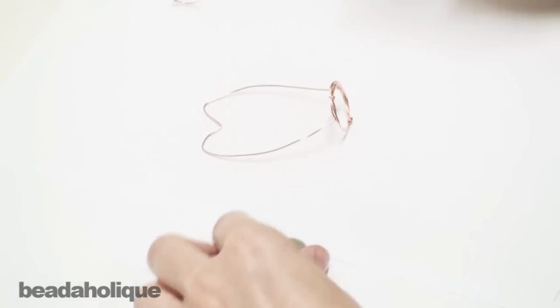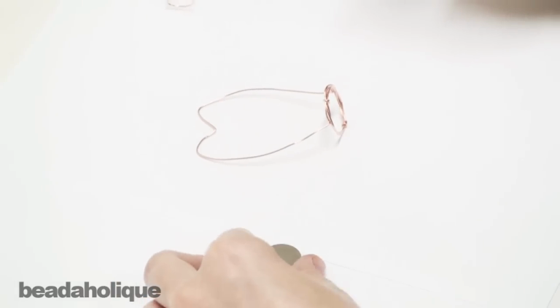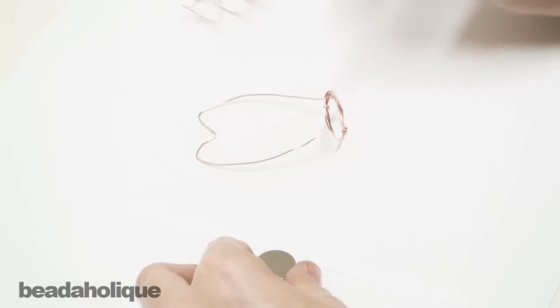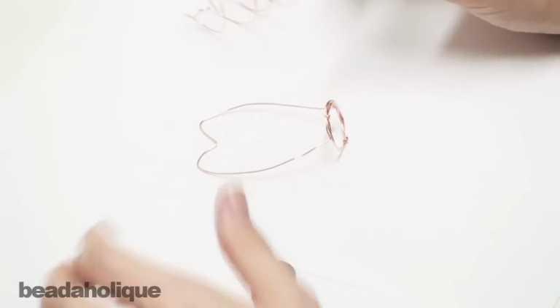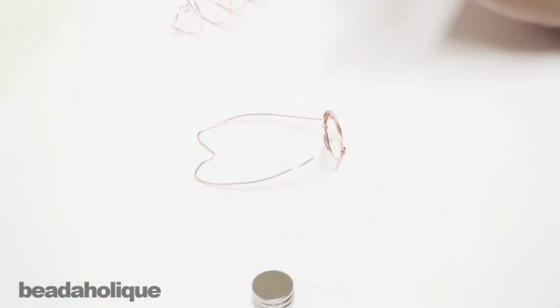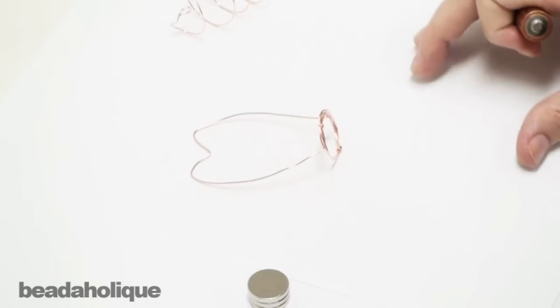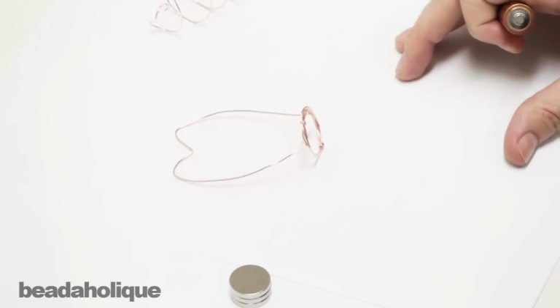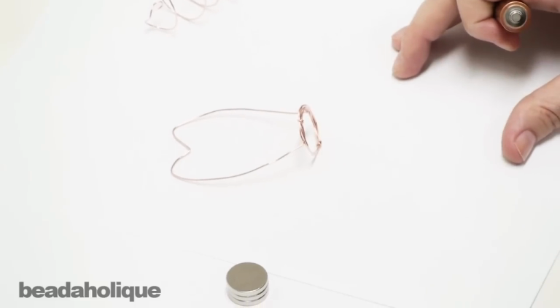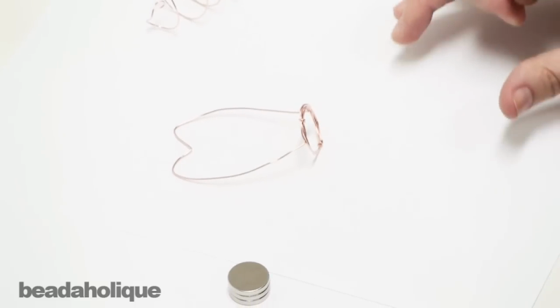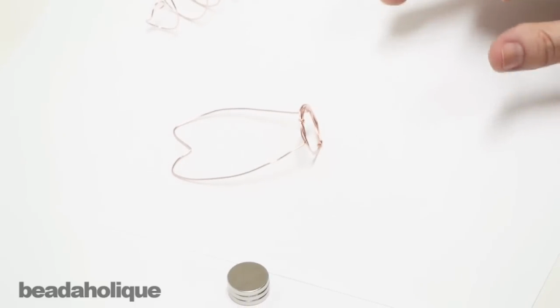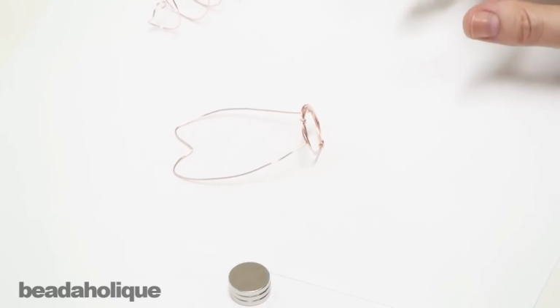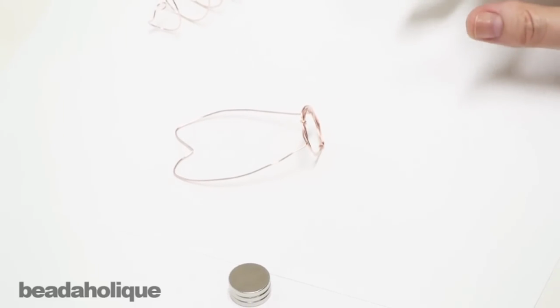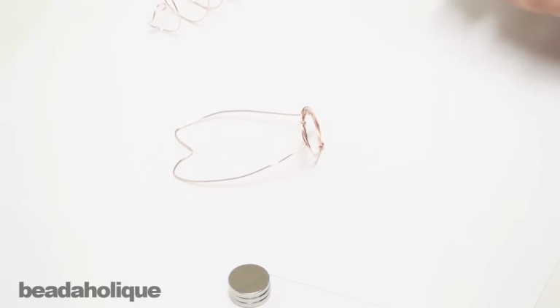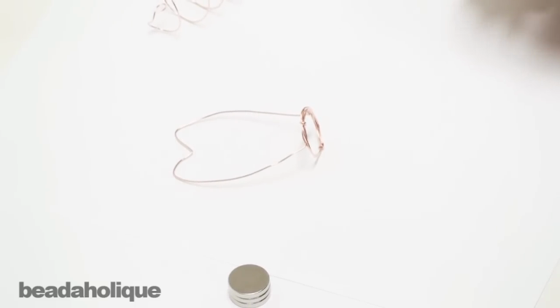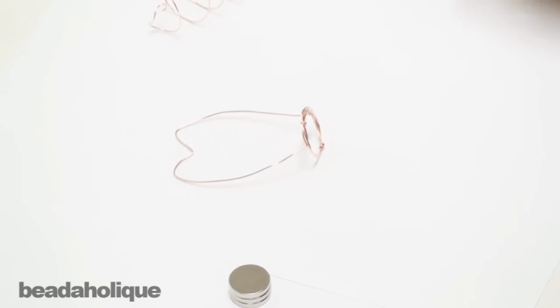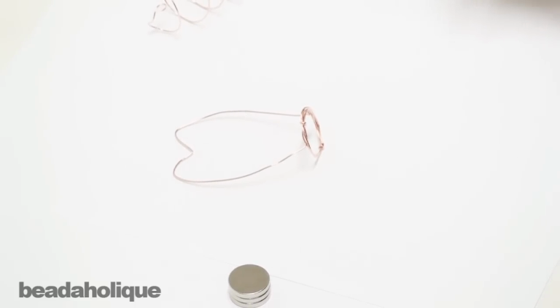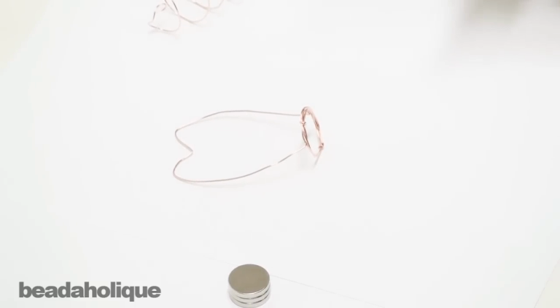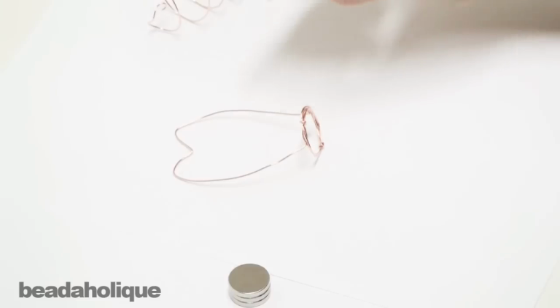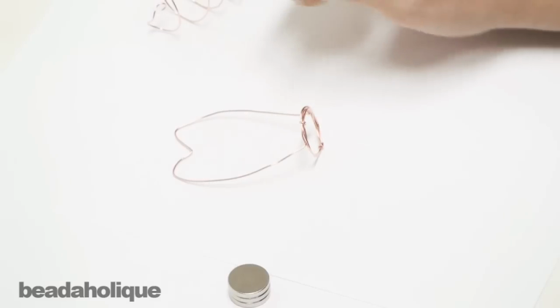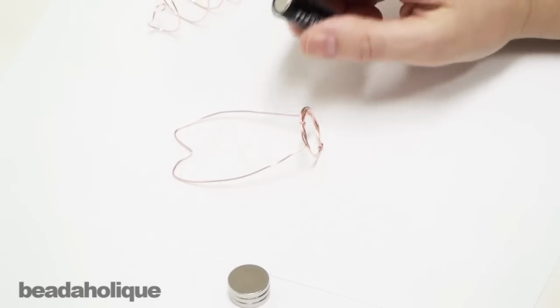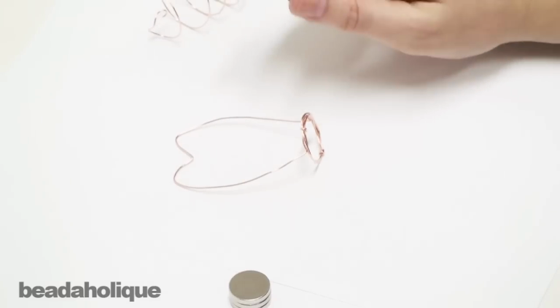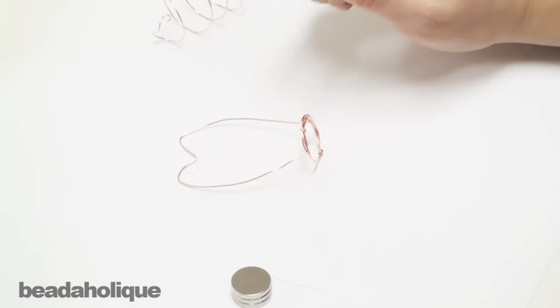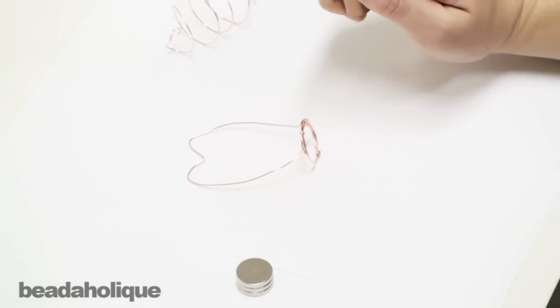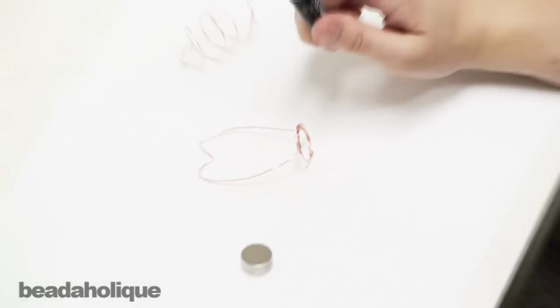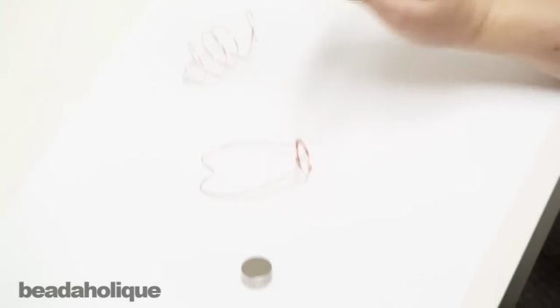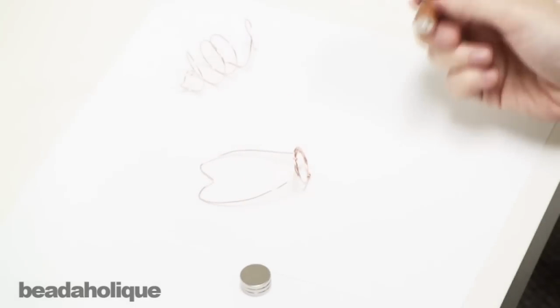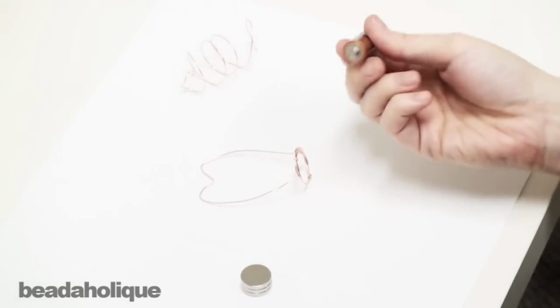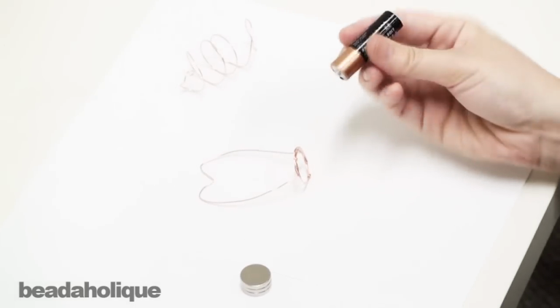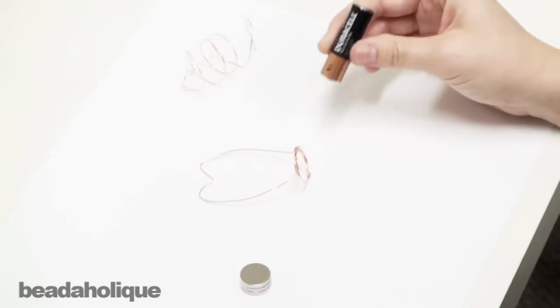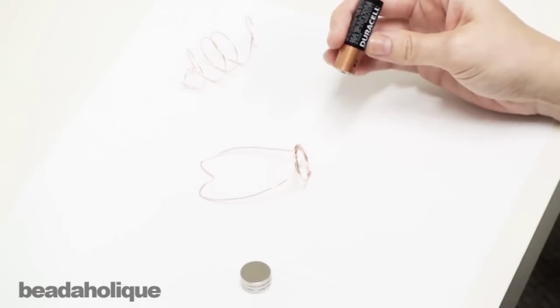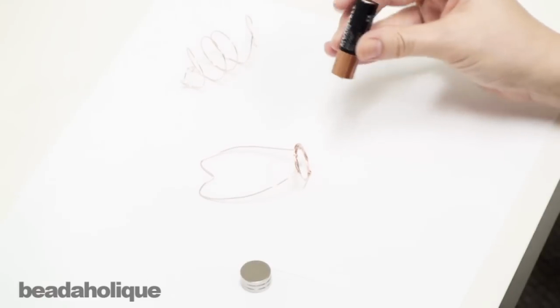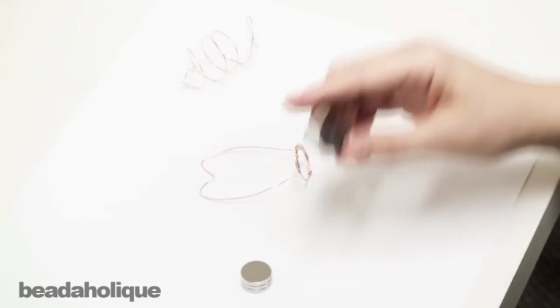Now this is called a homopolar motor and I'm not even going to begin to explain how it works. You can look that up online — I did and I still don't quite get it, but it's really cool and it's a fun little experiment to do.